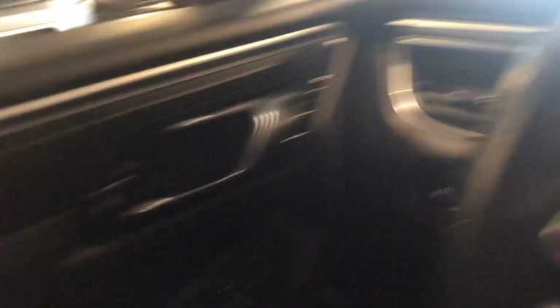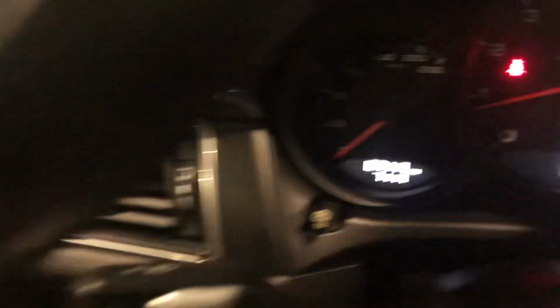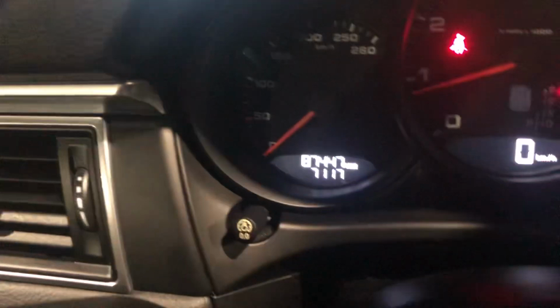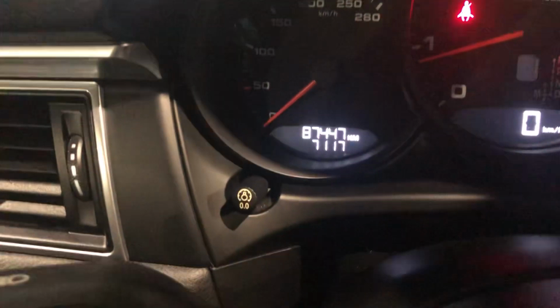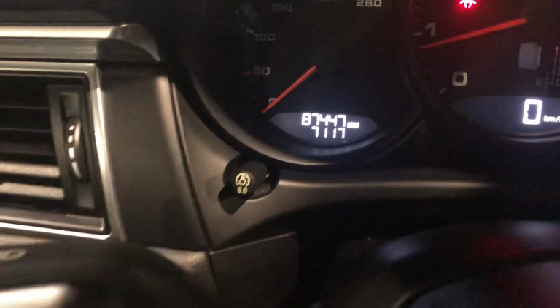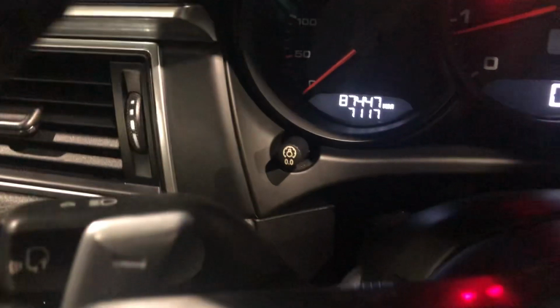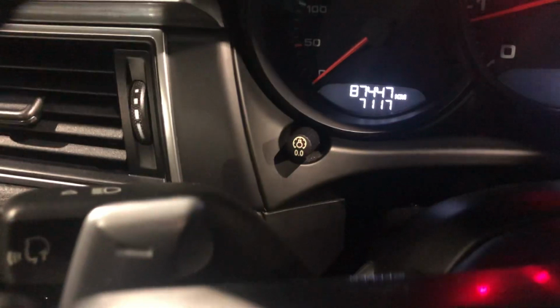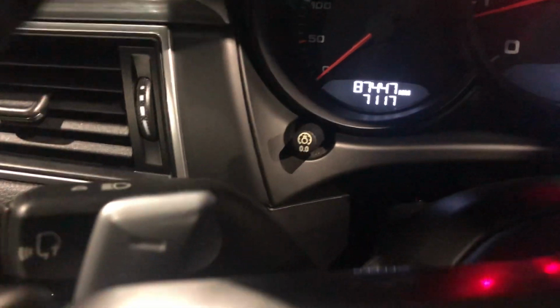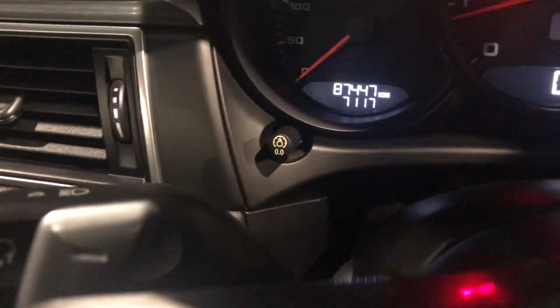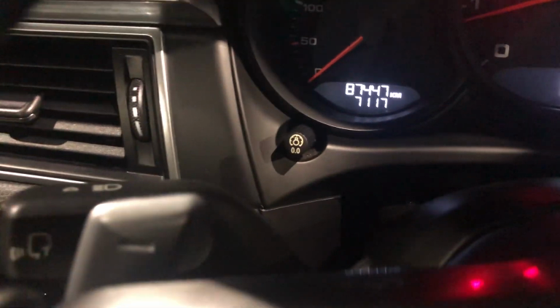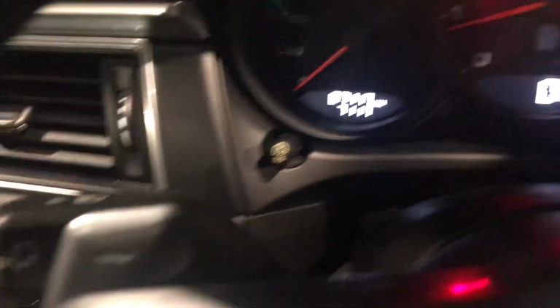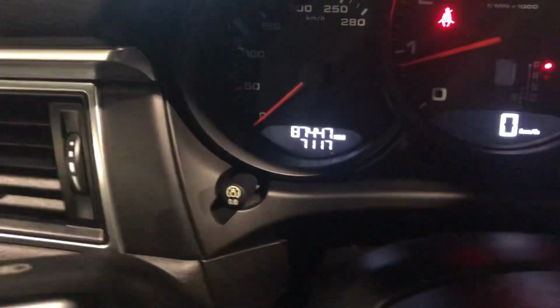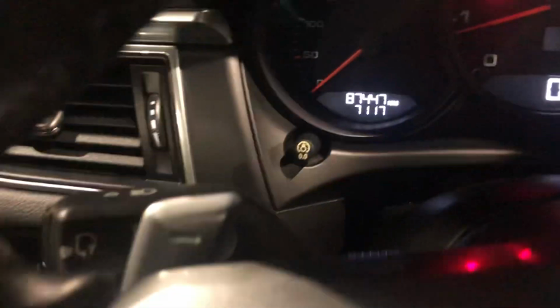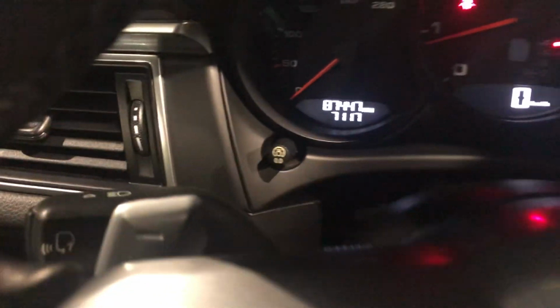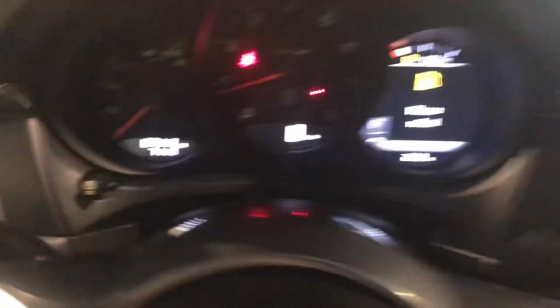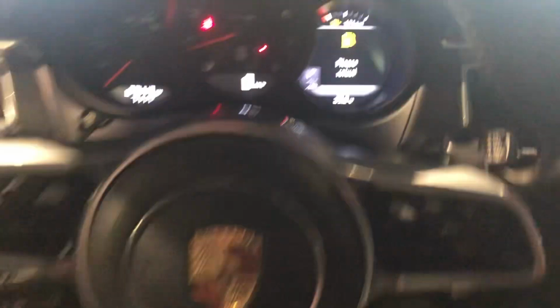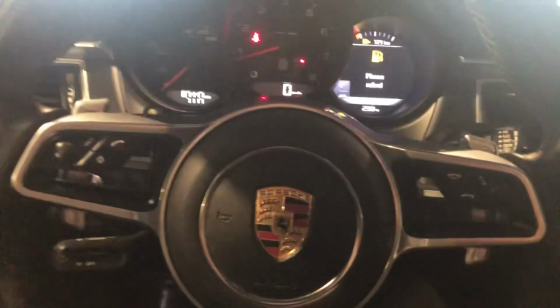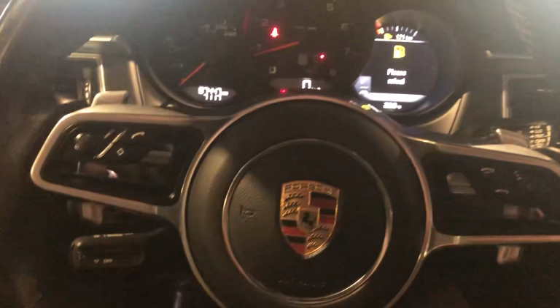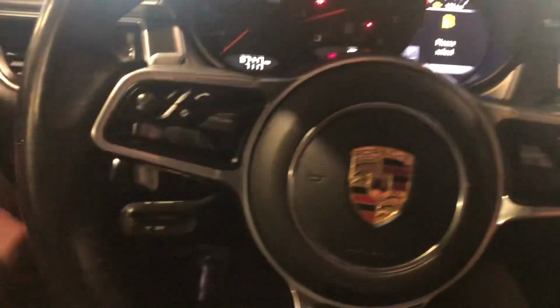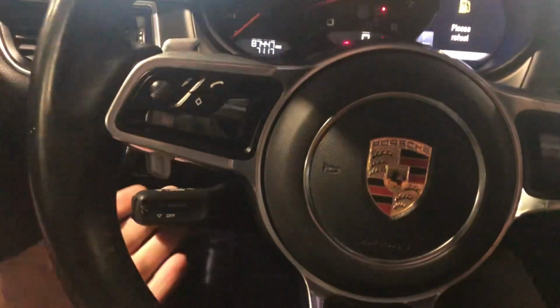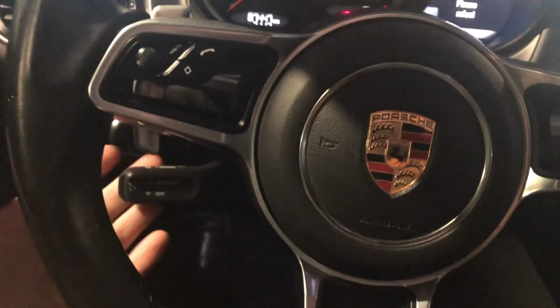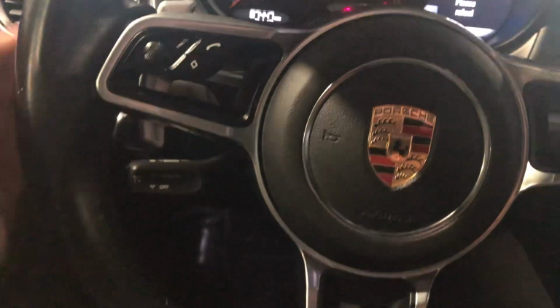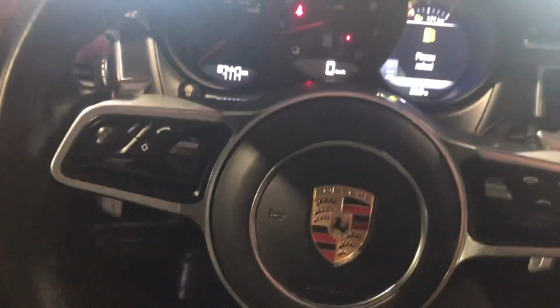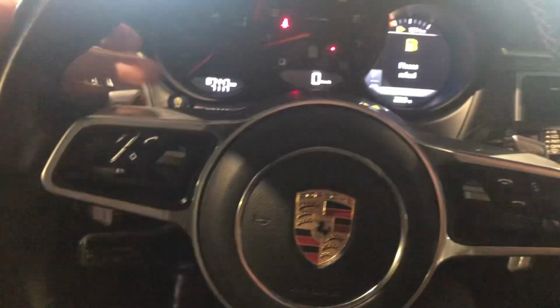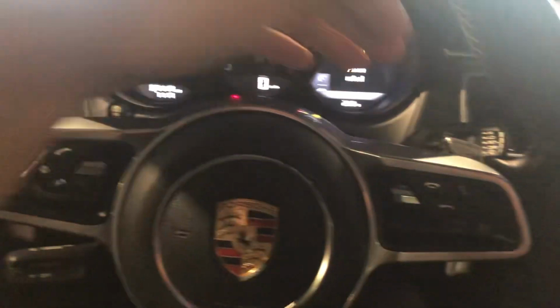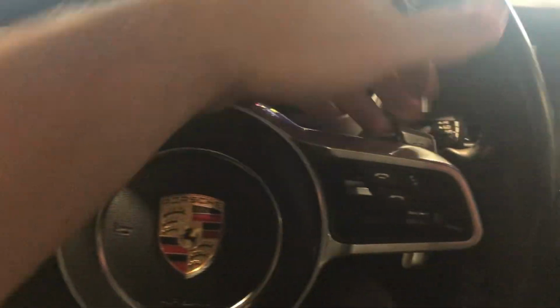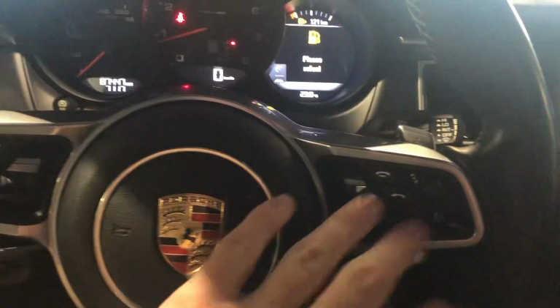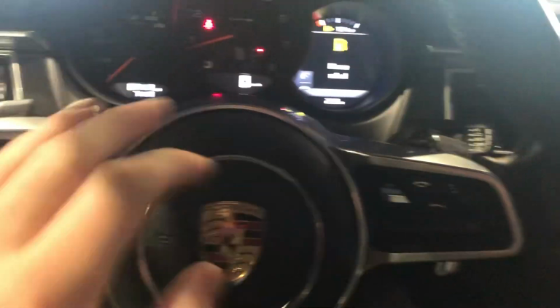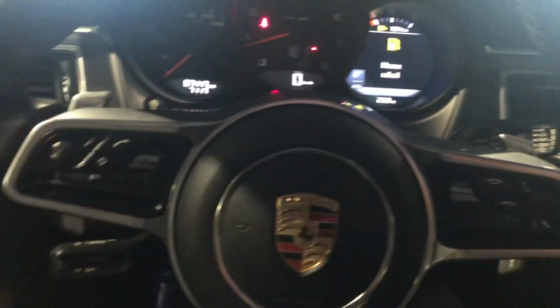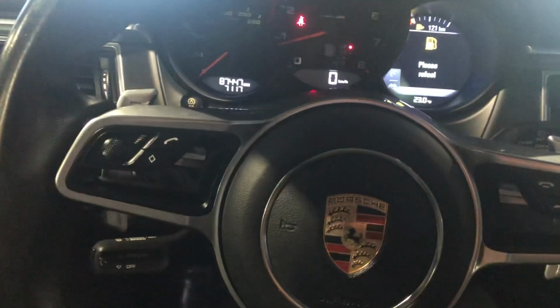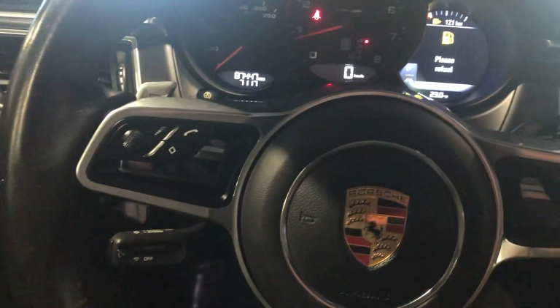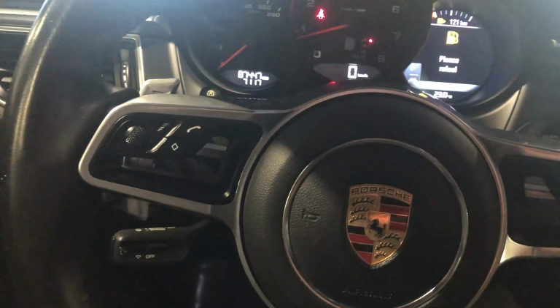You can see this guy's only got 84,447 kilometers on it. You're going to get your cruise control, paddle shifters, and options for your phone mounted right on the steering wheel.